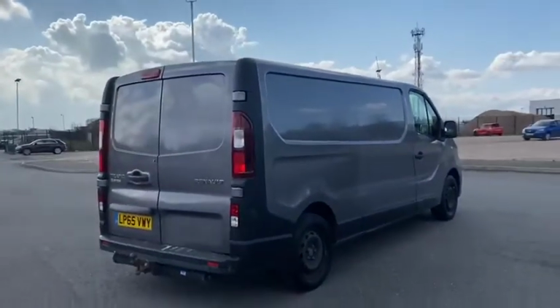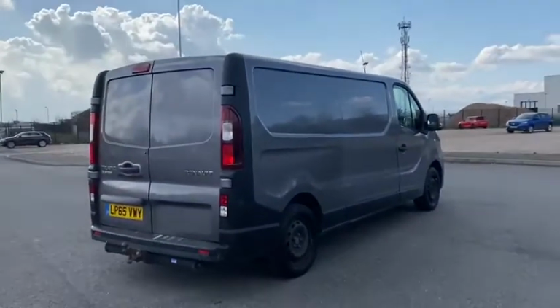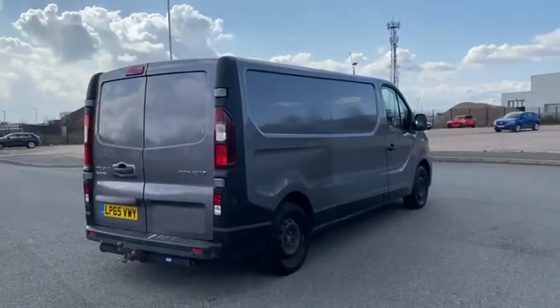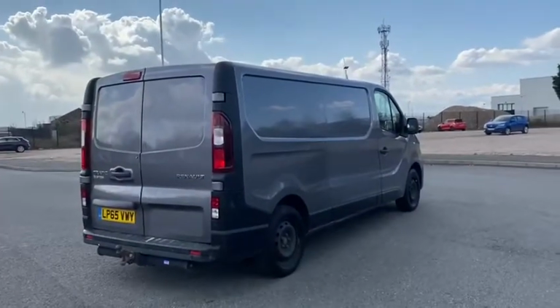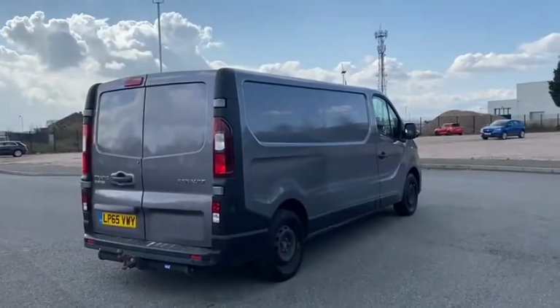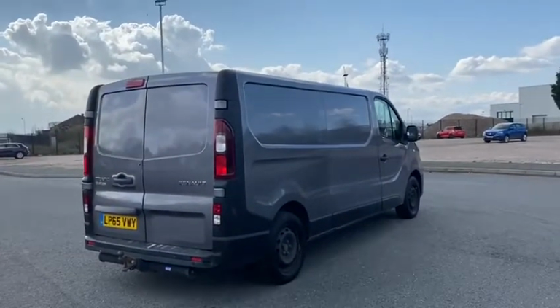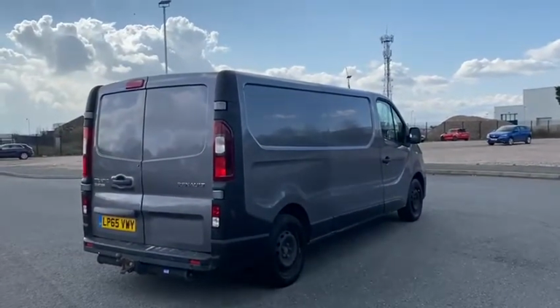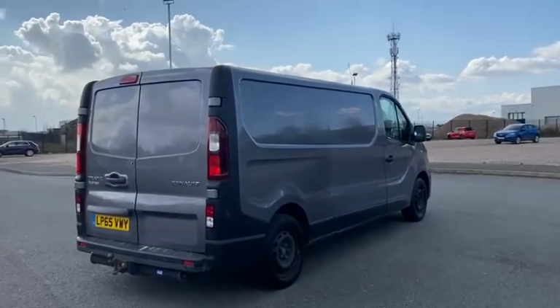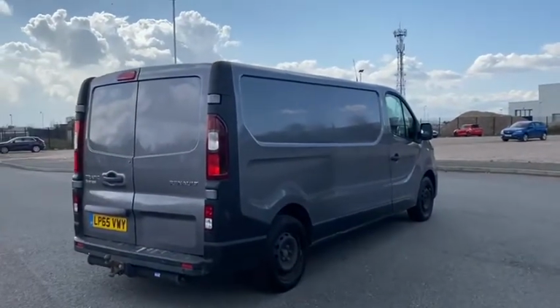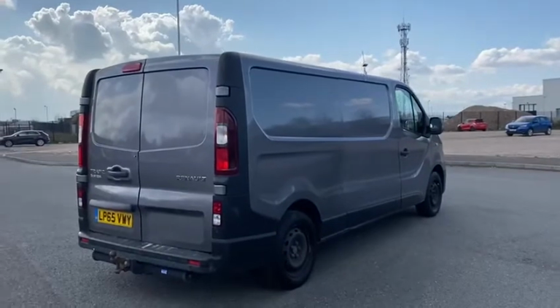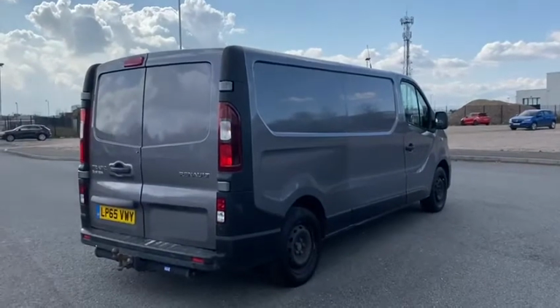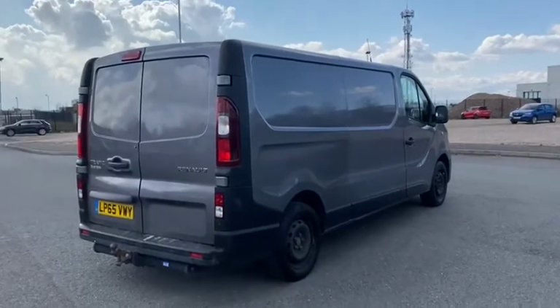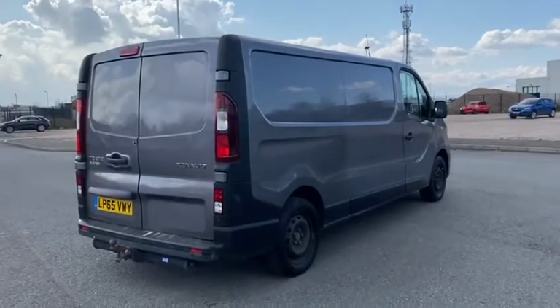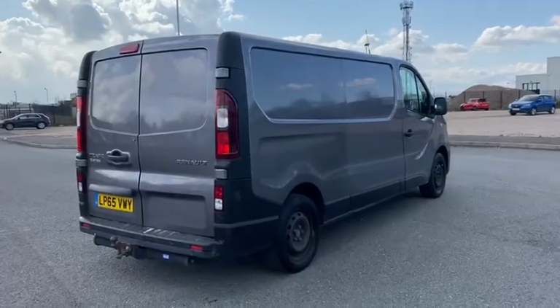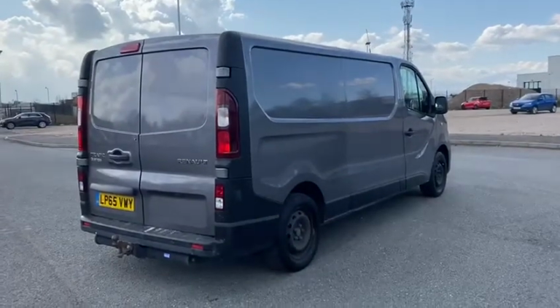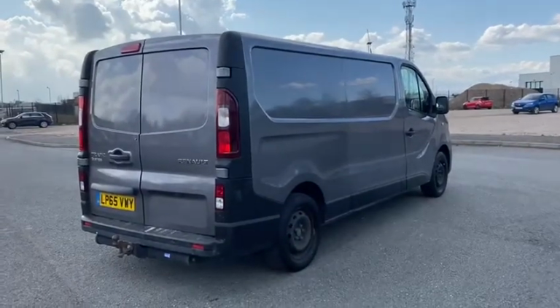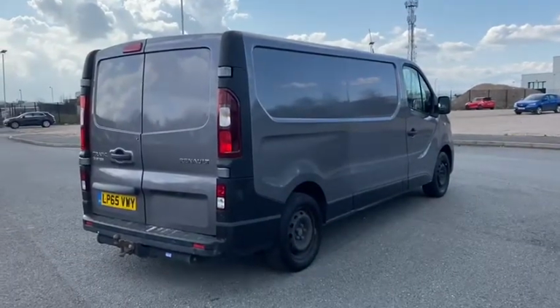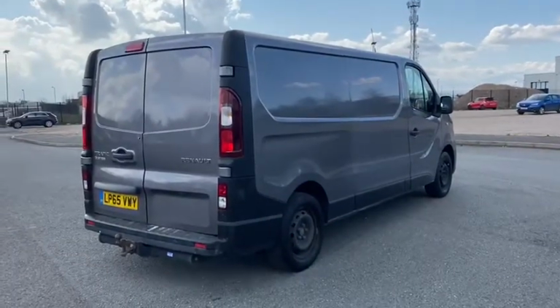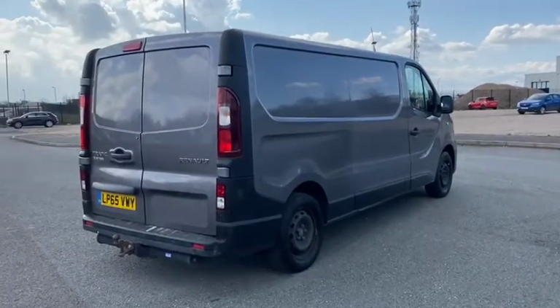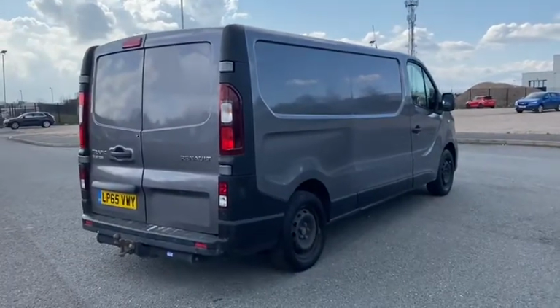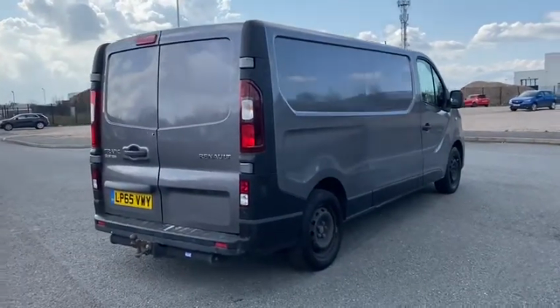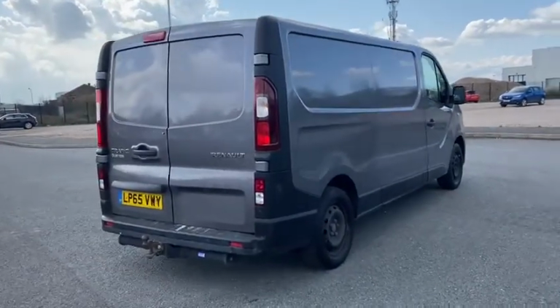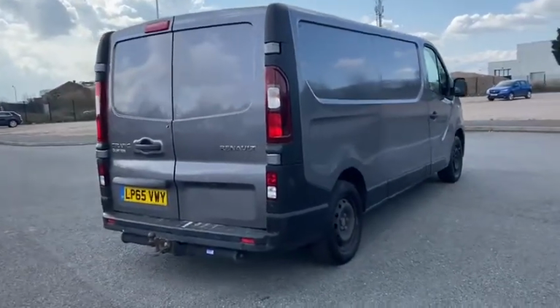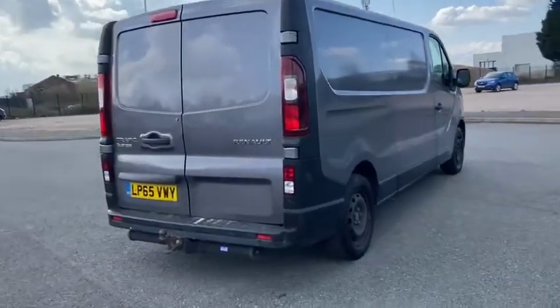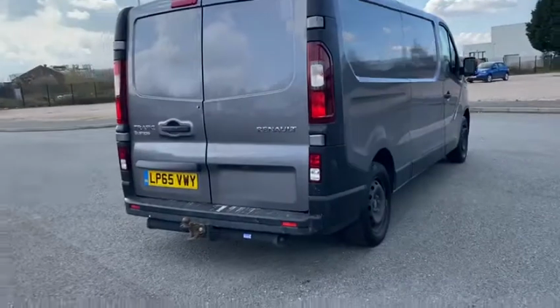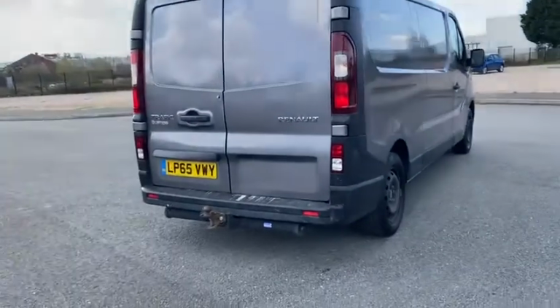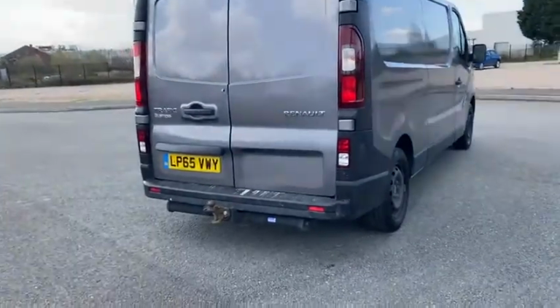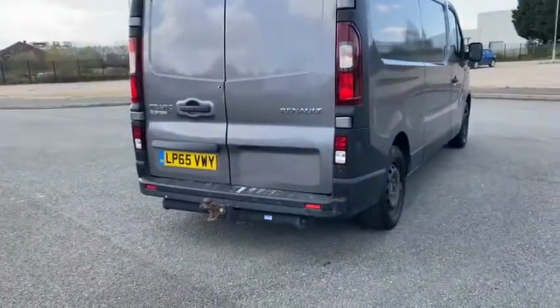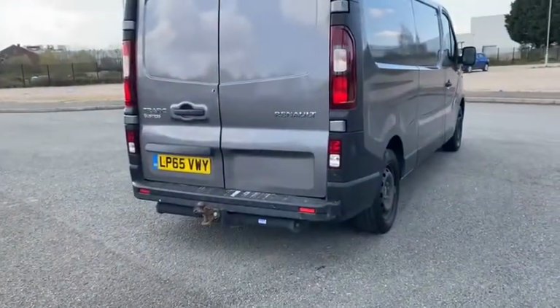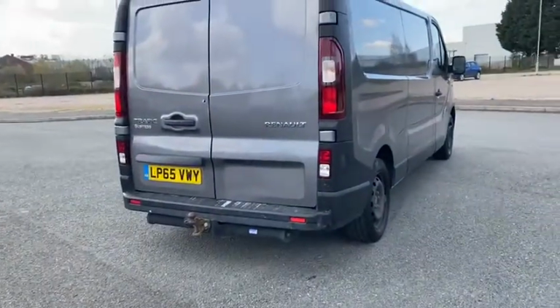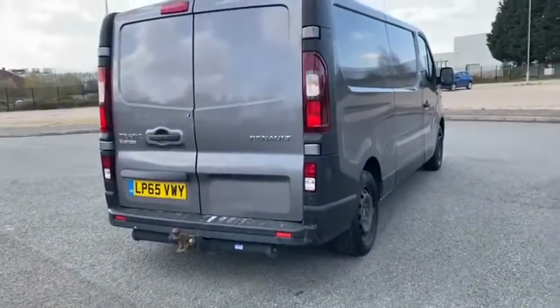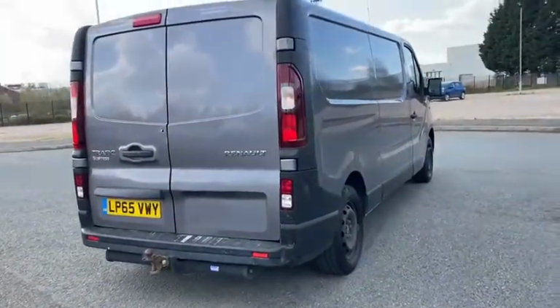It's on a 65 plate, but the van does have really, really low miles — 36,000 miles on the van. If you have a look around here you can see it's got the toolbar fitted, finished in grey.